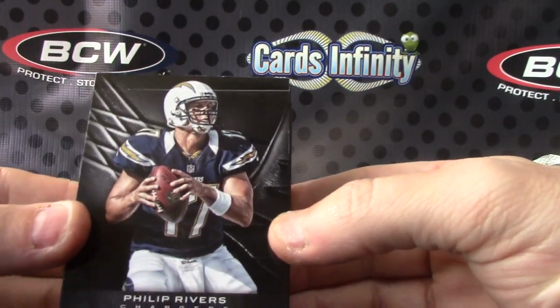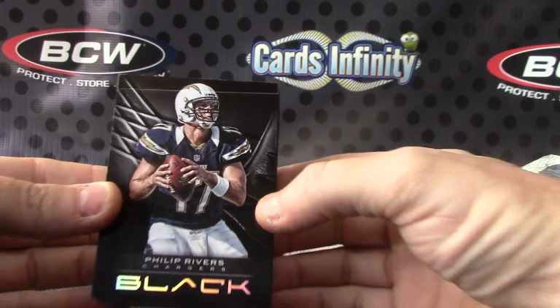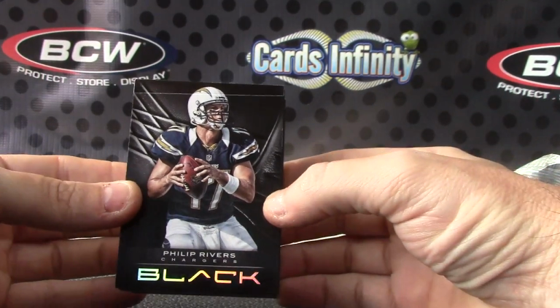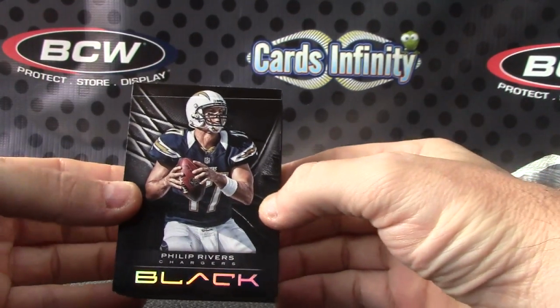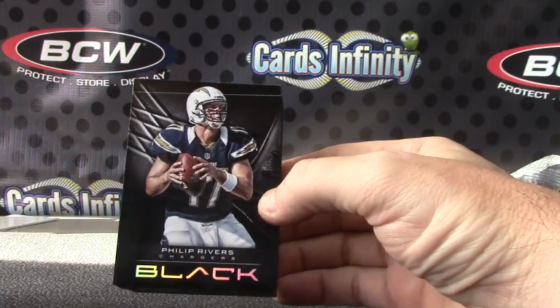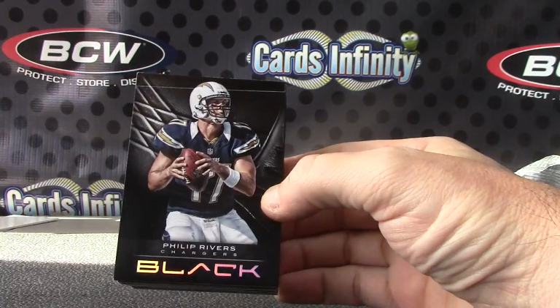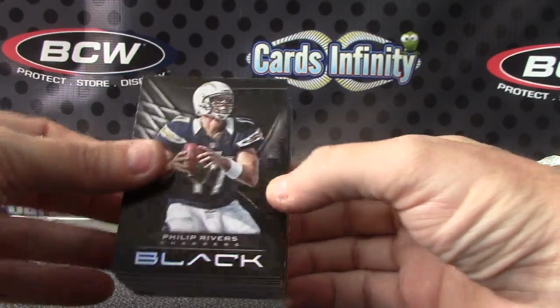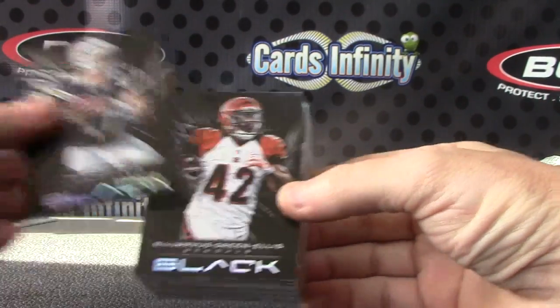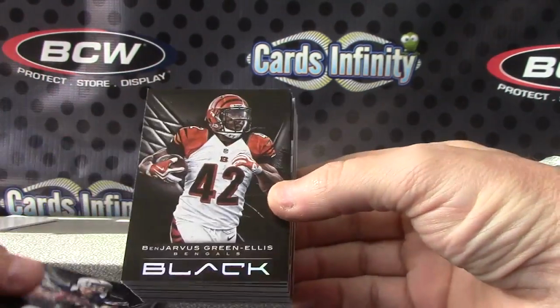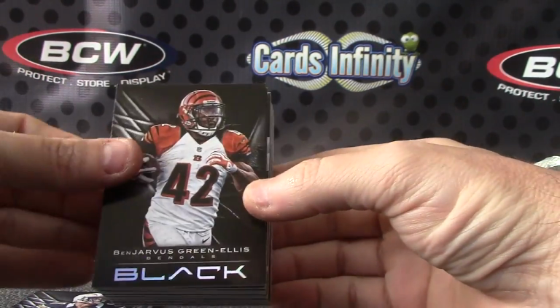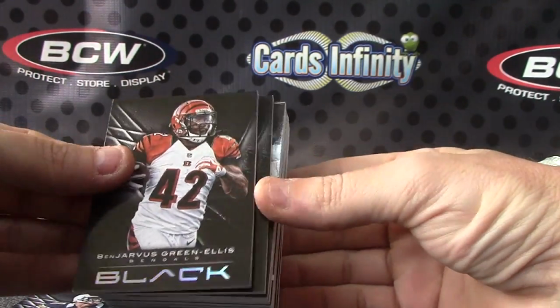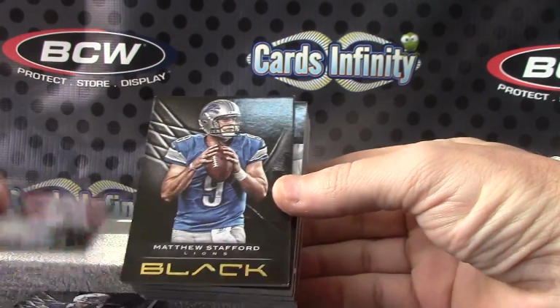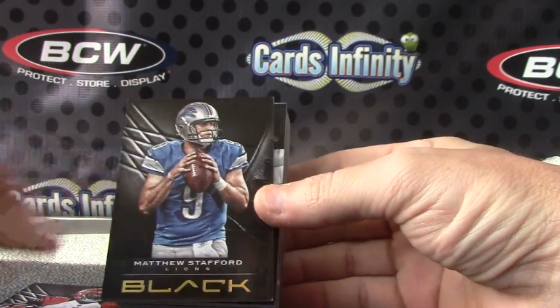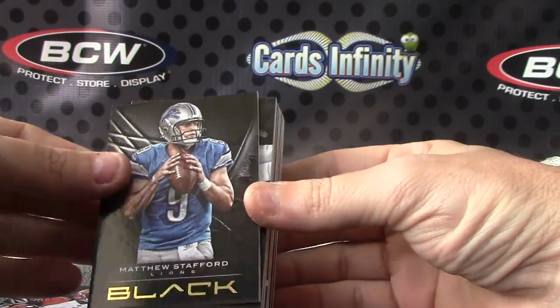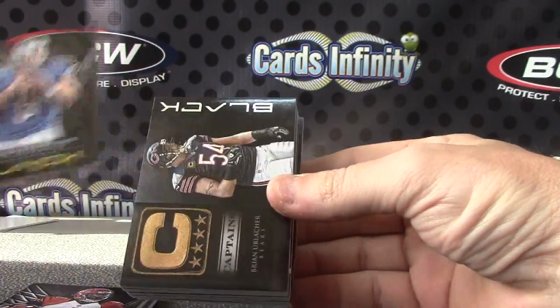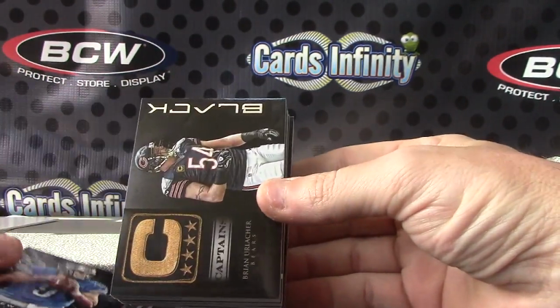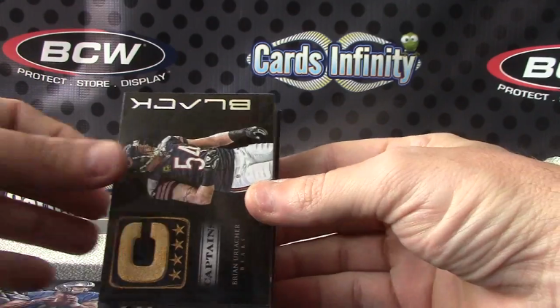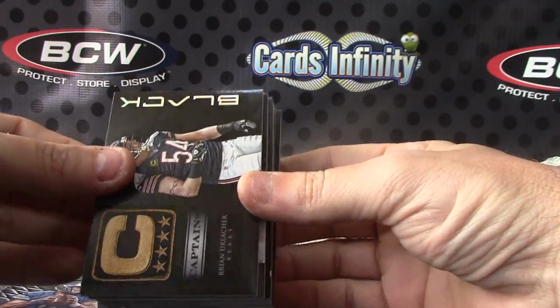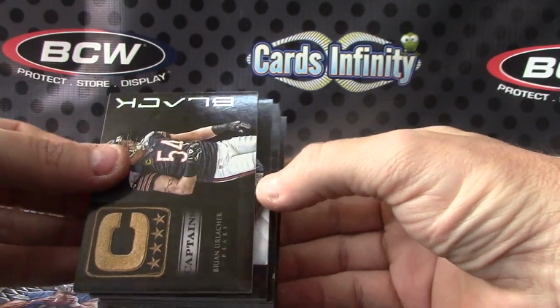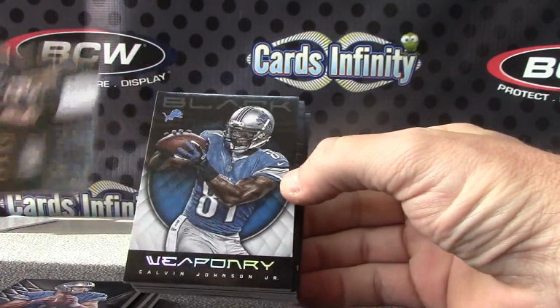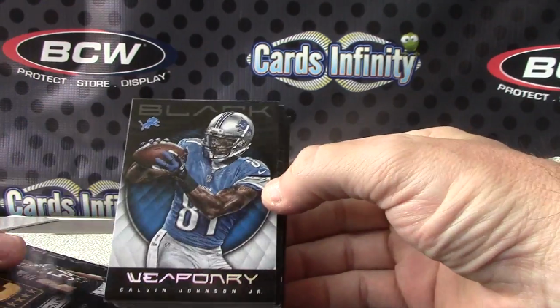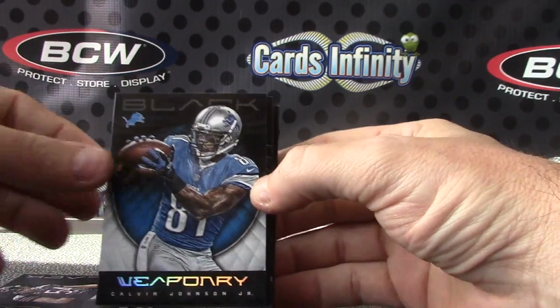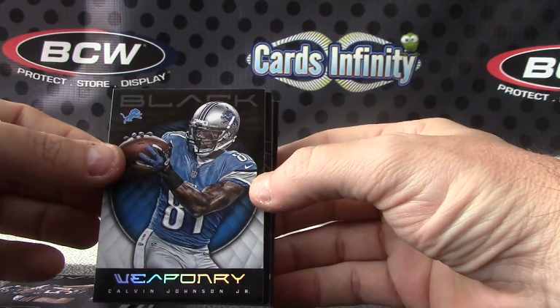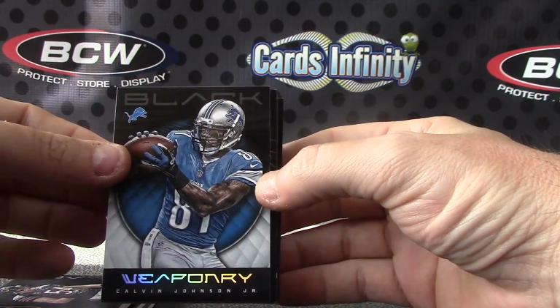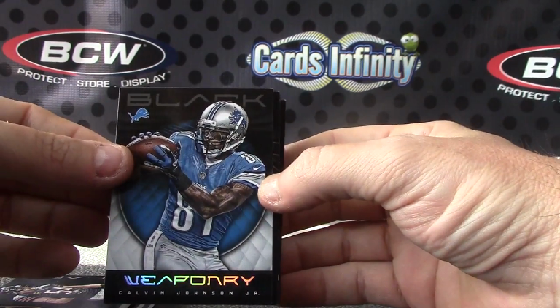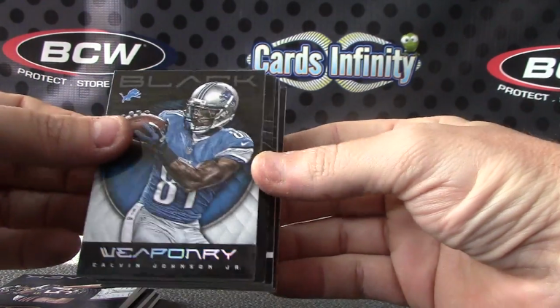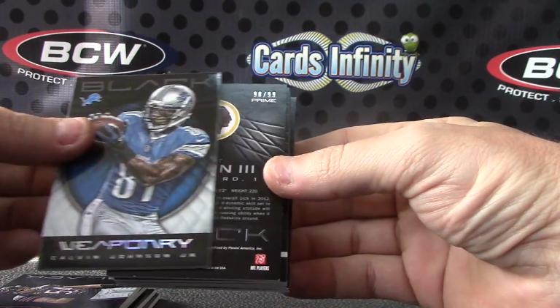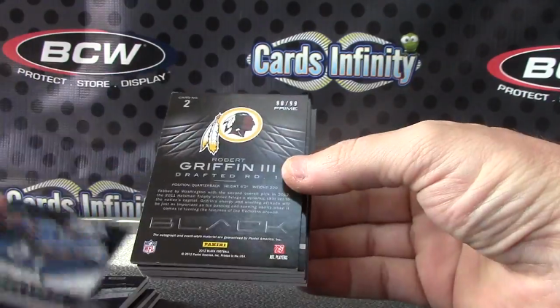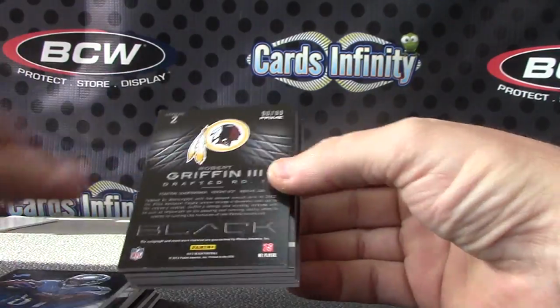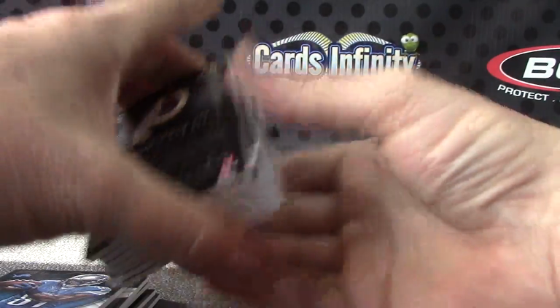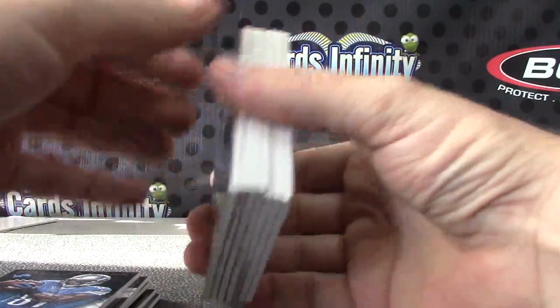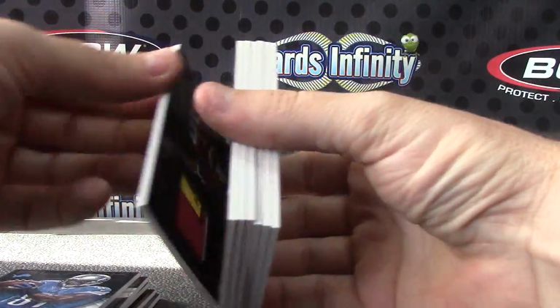We'll just go through it. Philip Rivers, Ben Jarvis Green-Ellis, Matt Stafford, Brian Urlacher, Calvin Johnson — Prime, numbered to 99. Oh, nice.